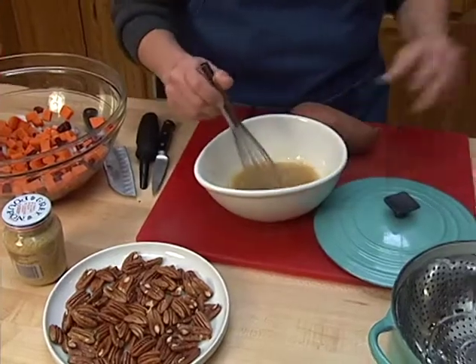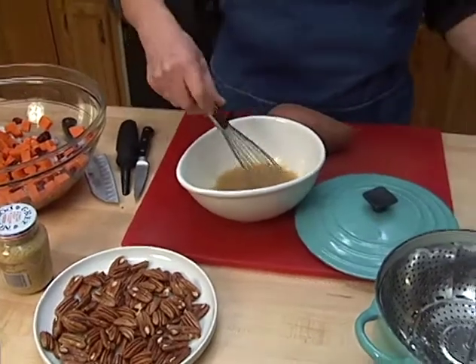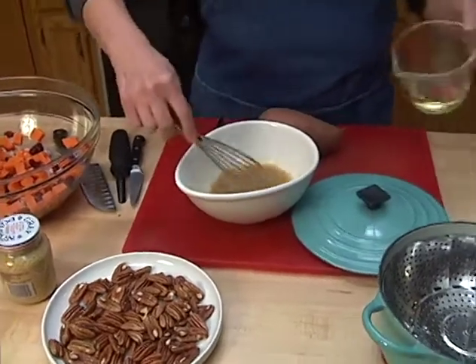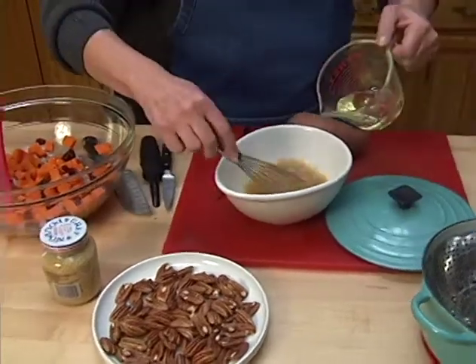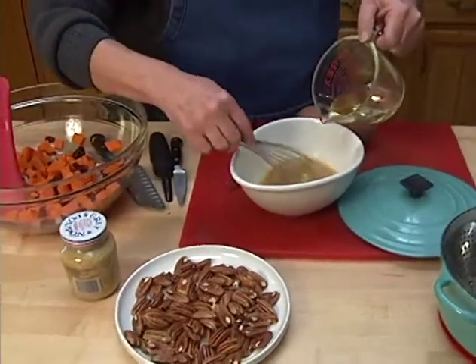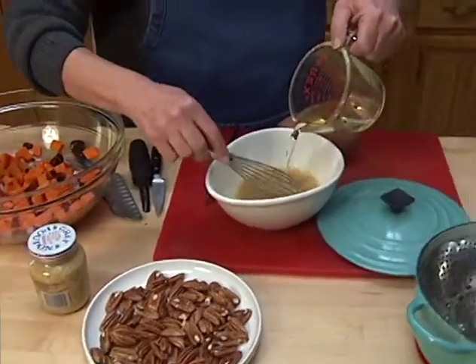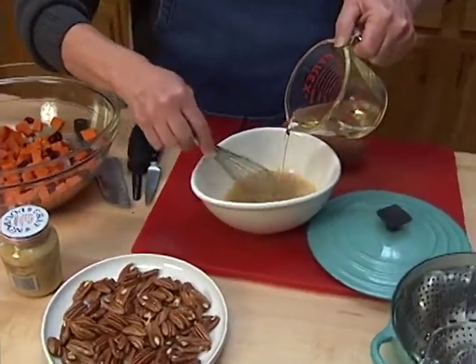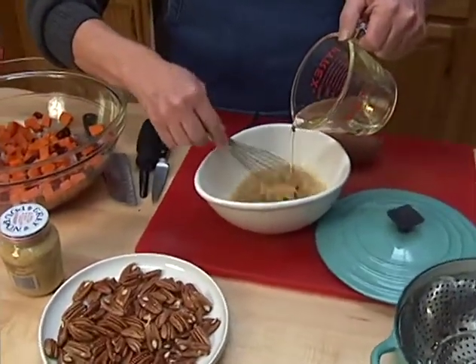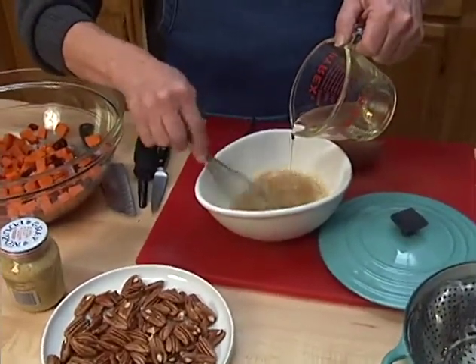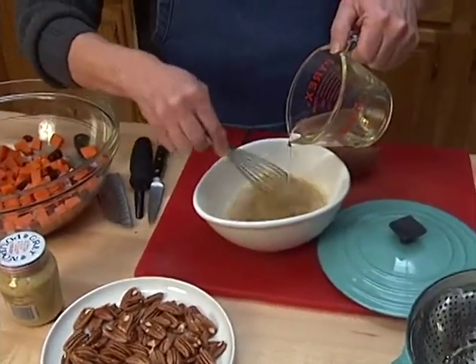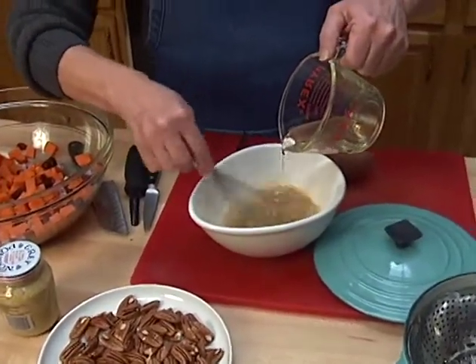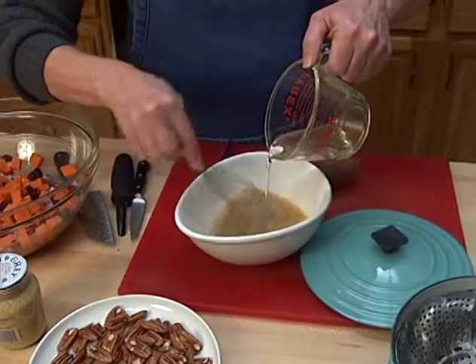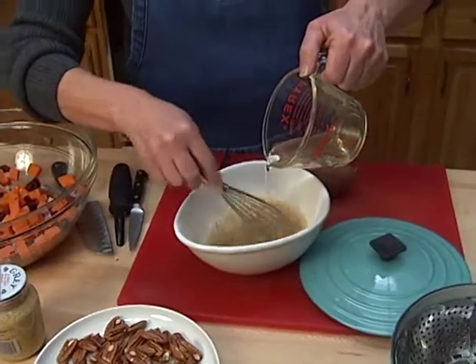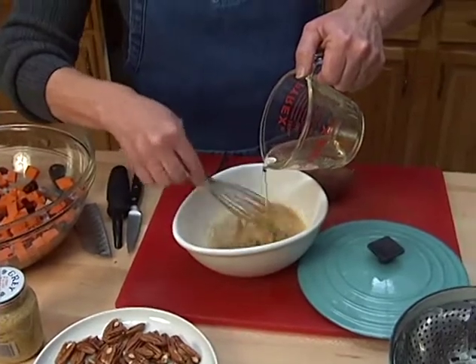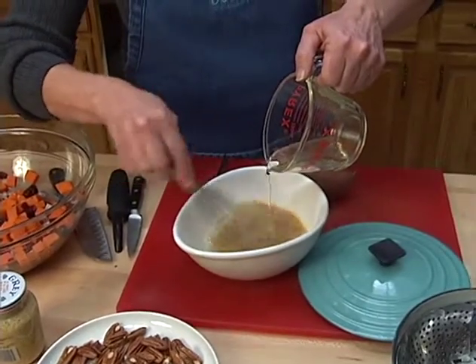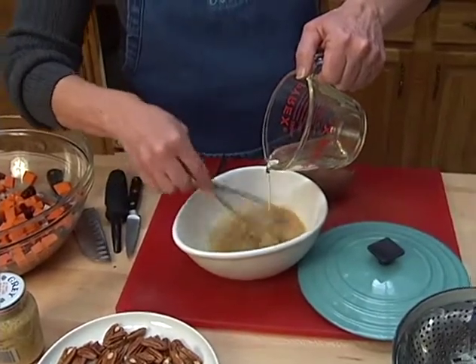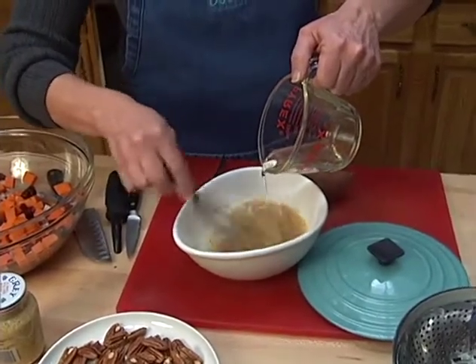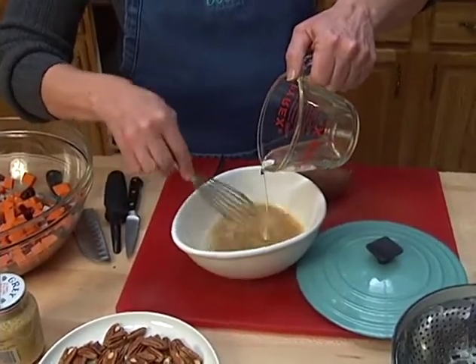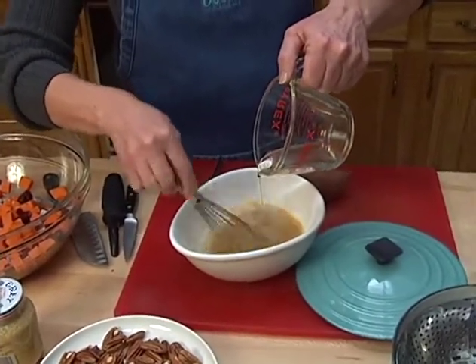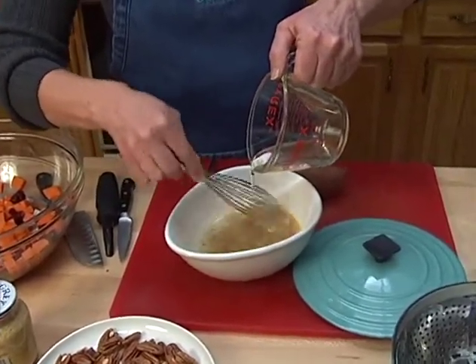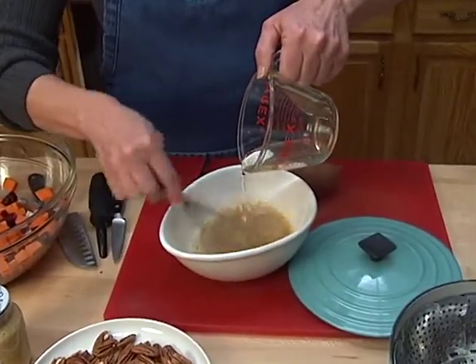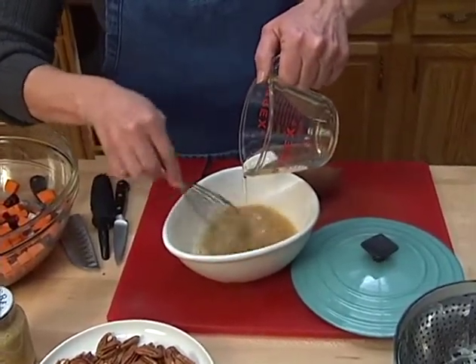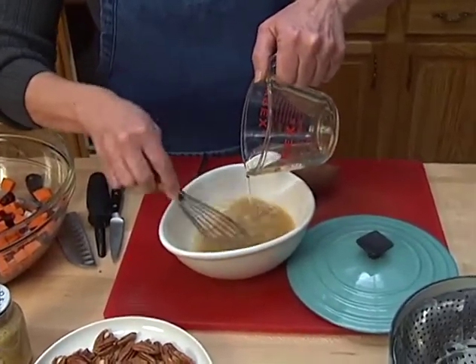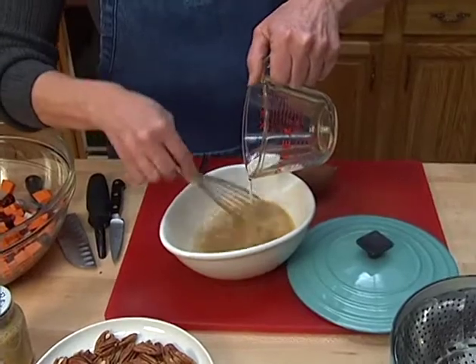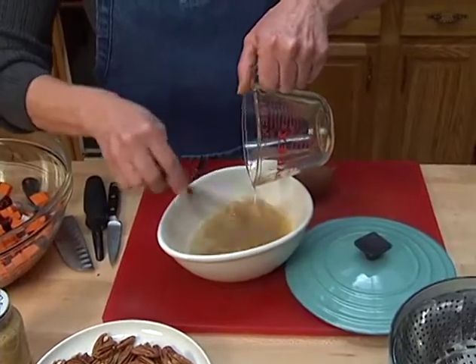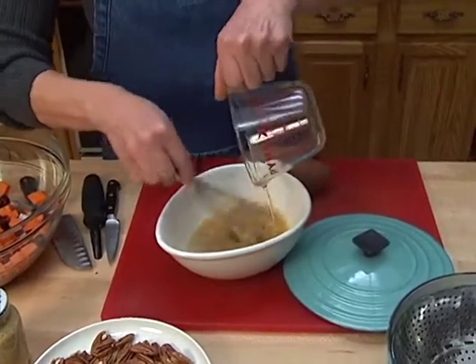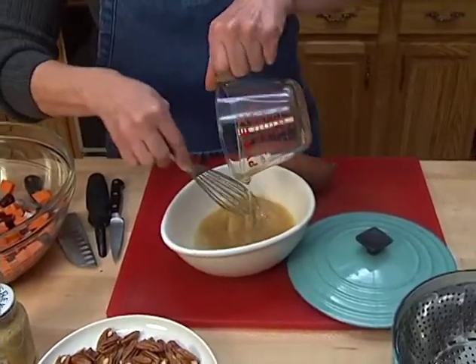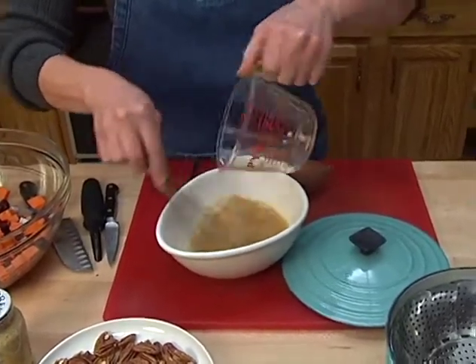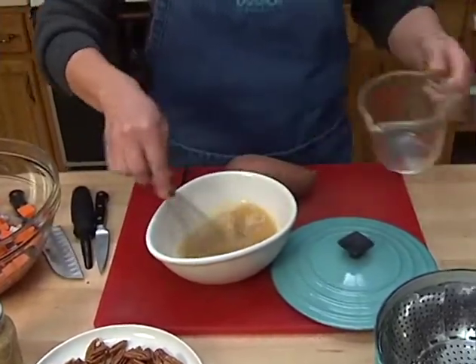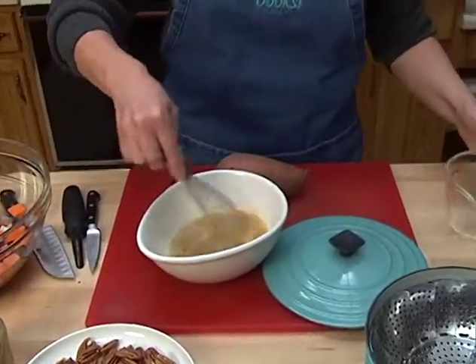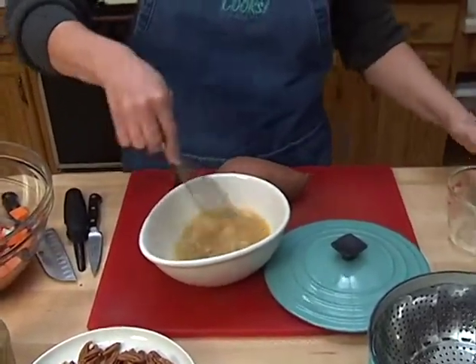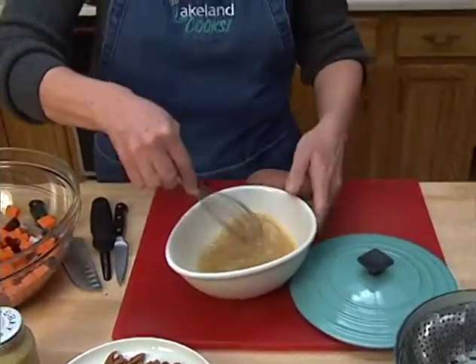To that I'm going to very gradually add my vegetable oil — or canola oil, whatever you like. It's not going to be a real heavy dressing; that's what I like about this. It's nice and light.